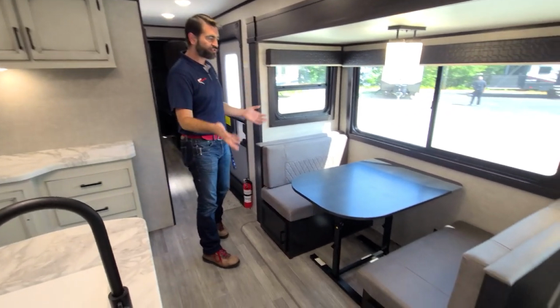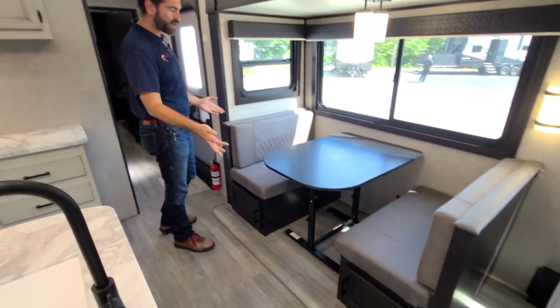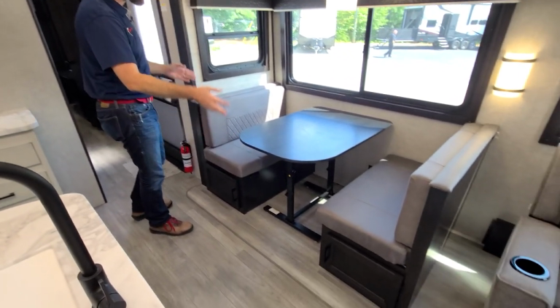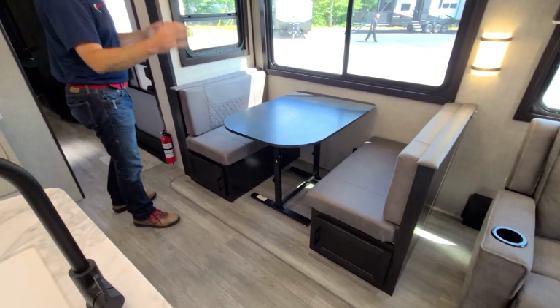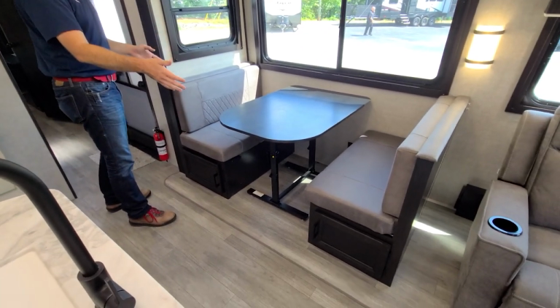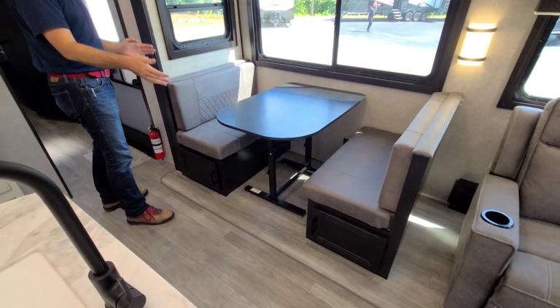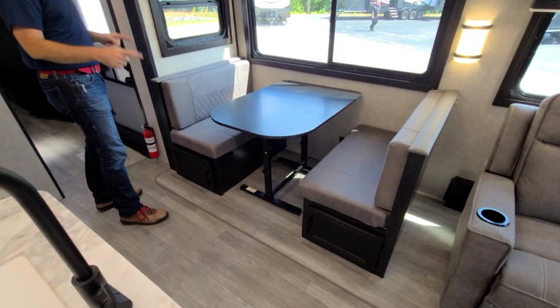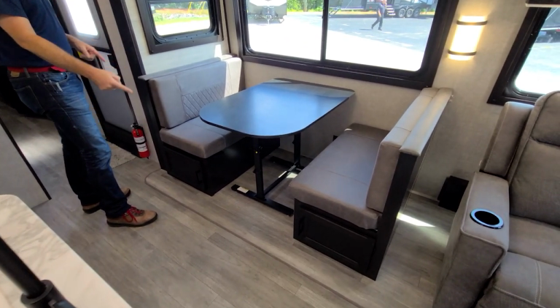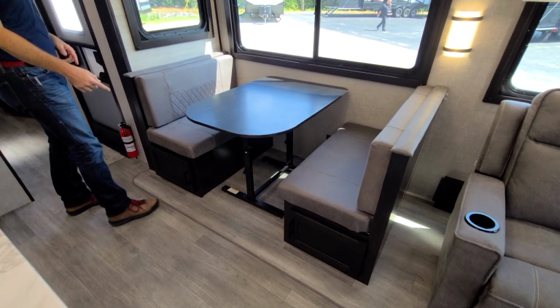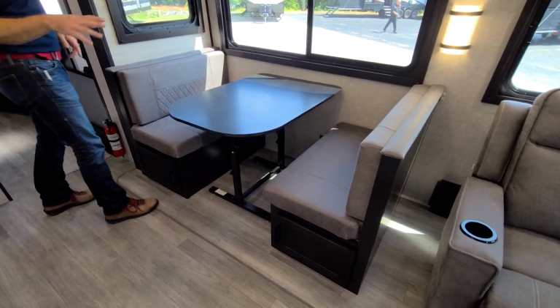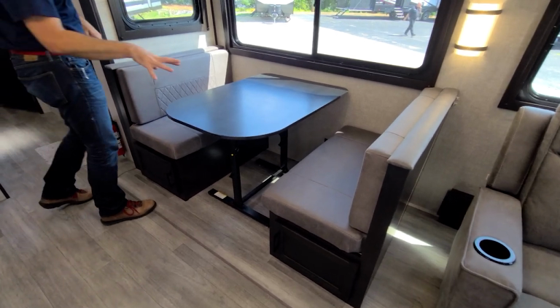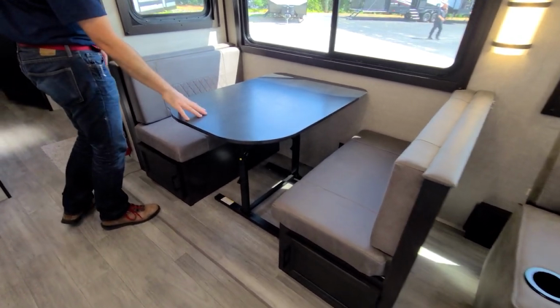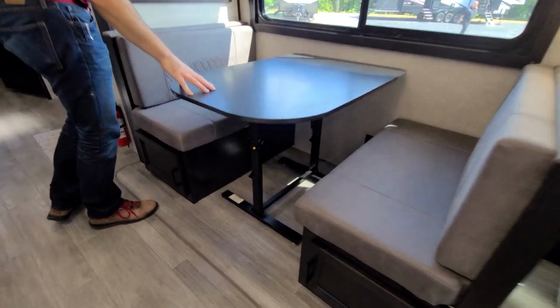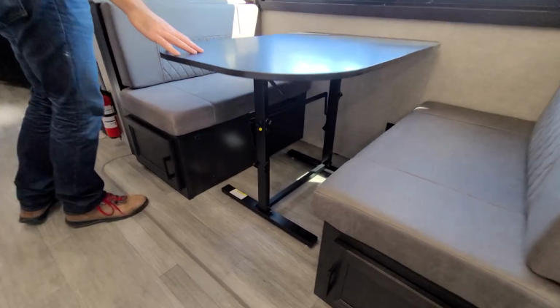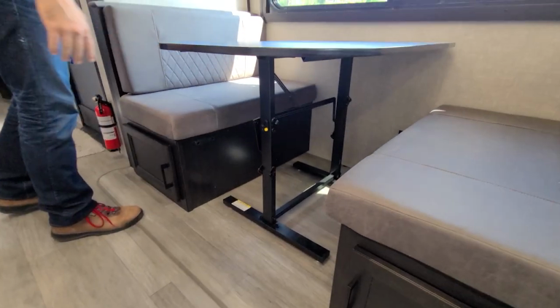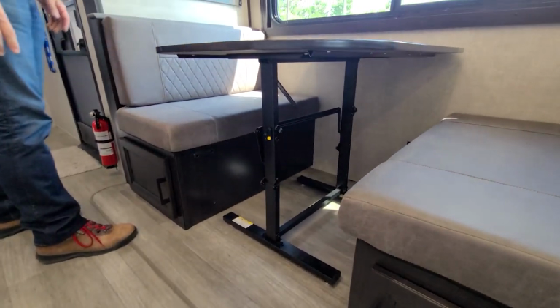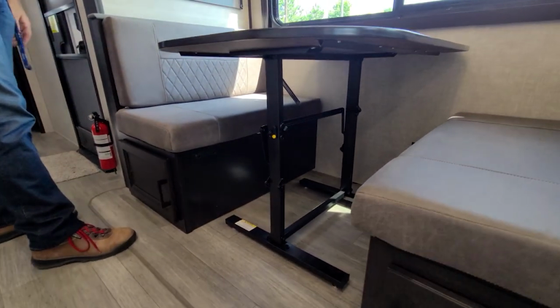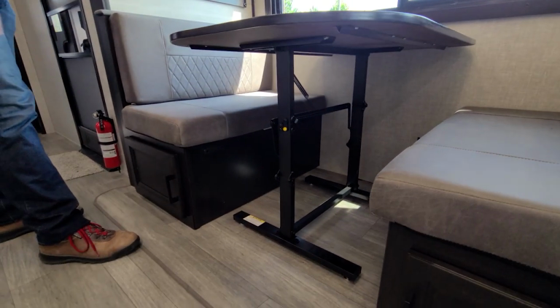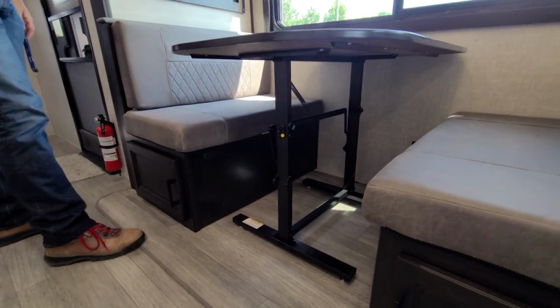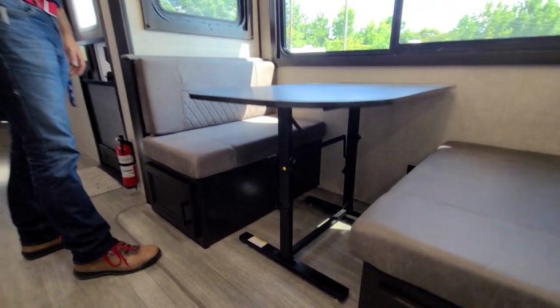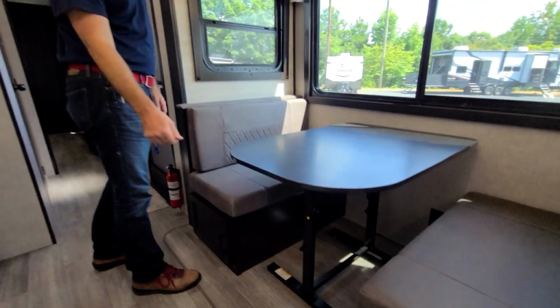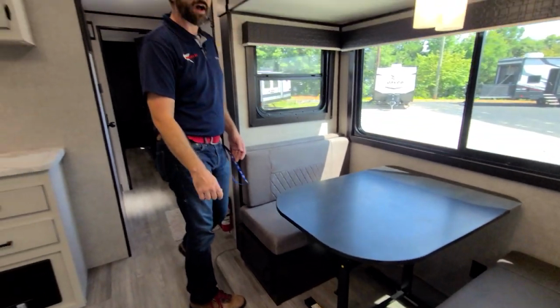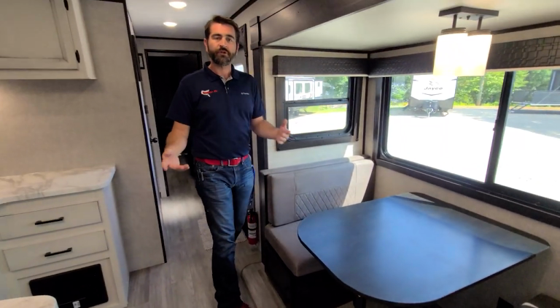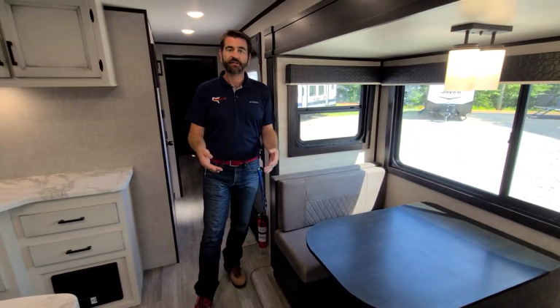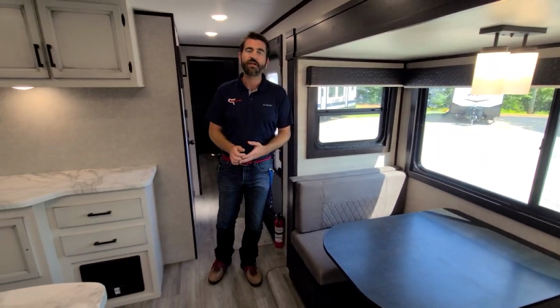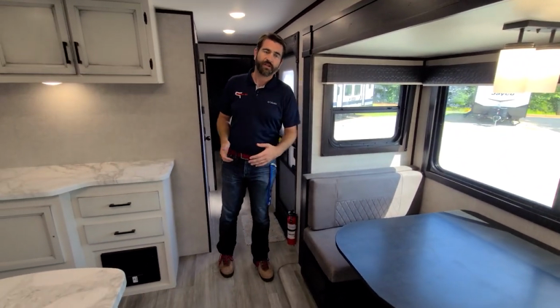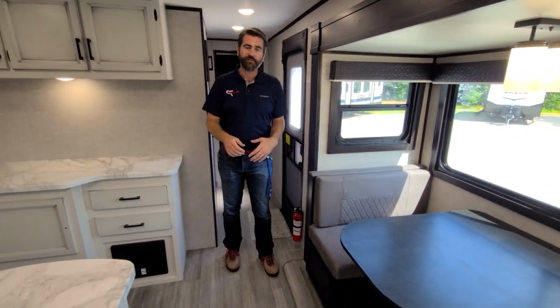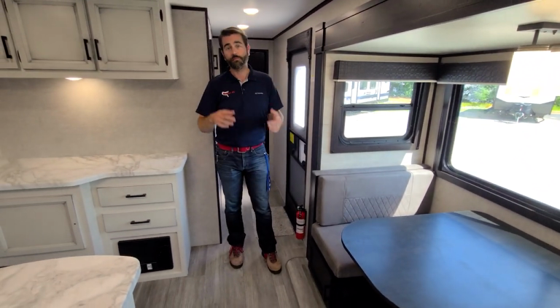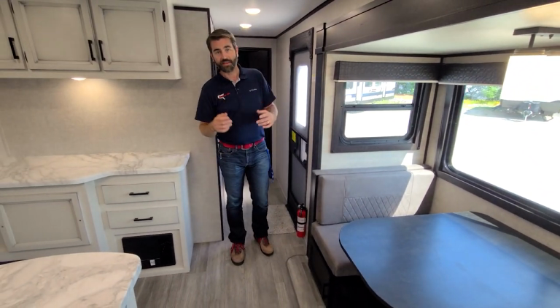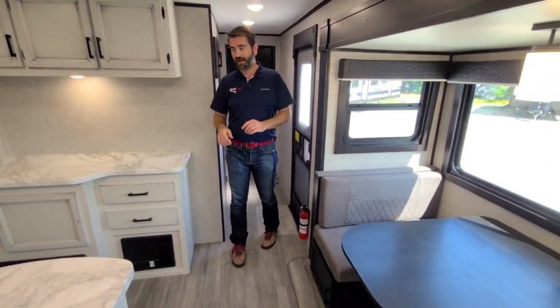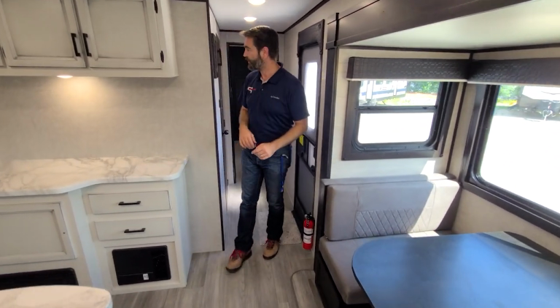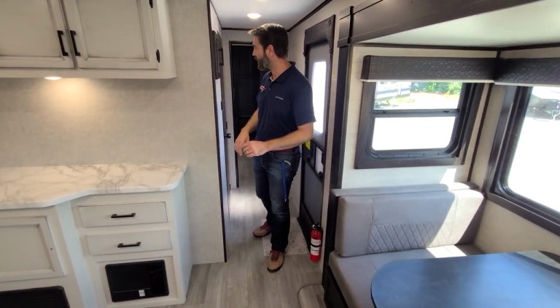As far as dining goes, we have a booth dinette, but what's cool here is that this is a freestanding table, so it can be taken outside or it can be lowered out to make a coffee table in the living room. I think that's pretty slick.